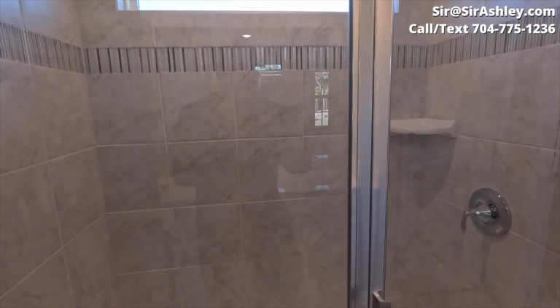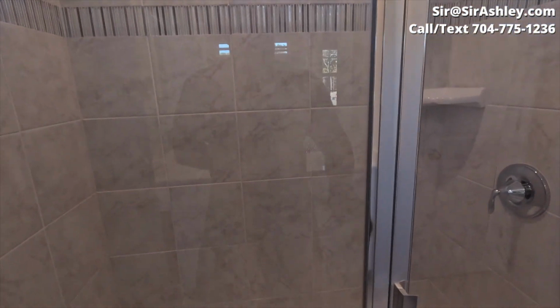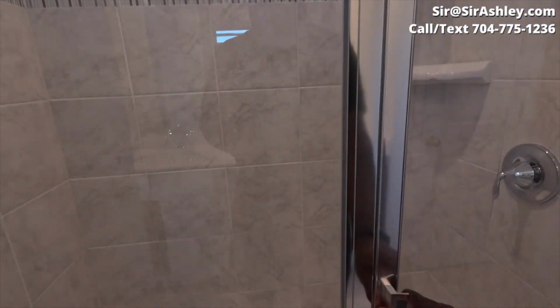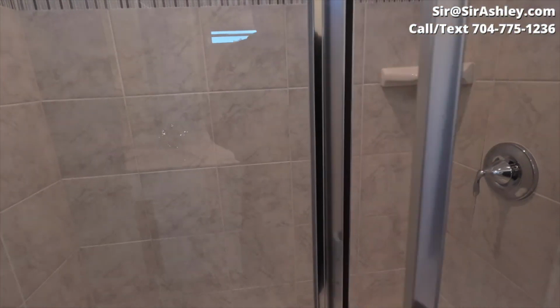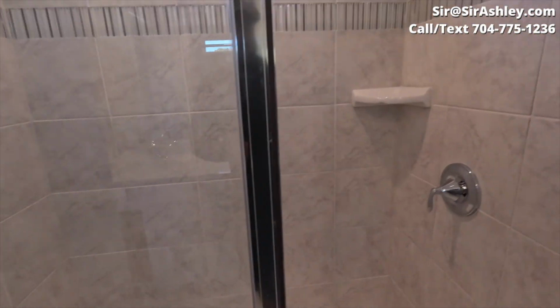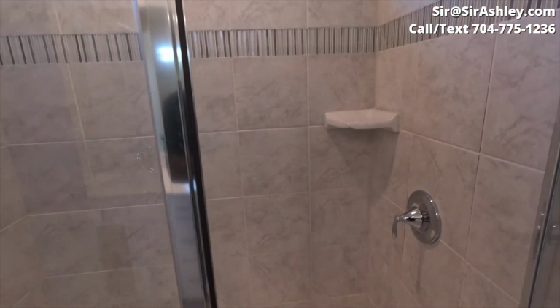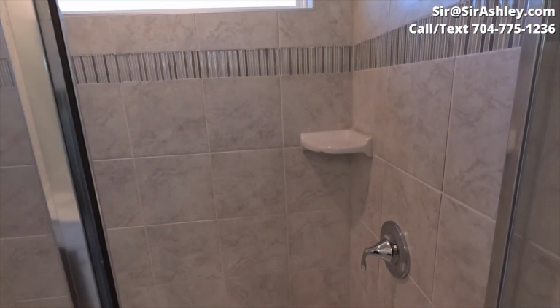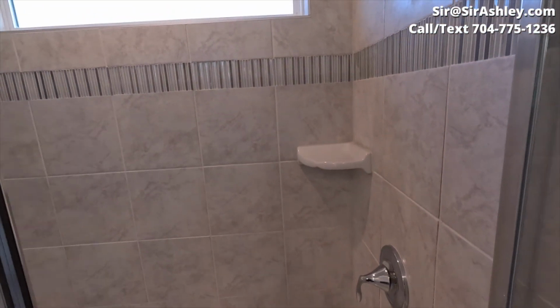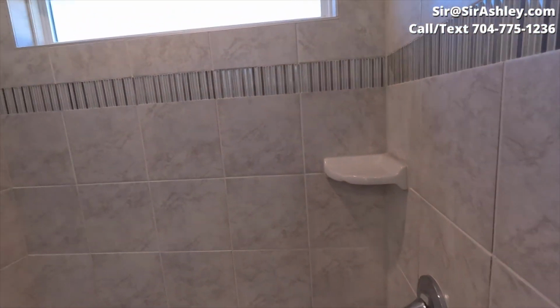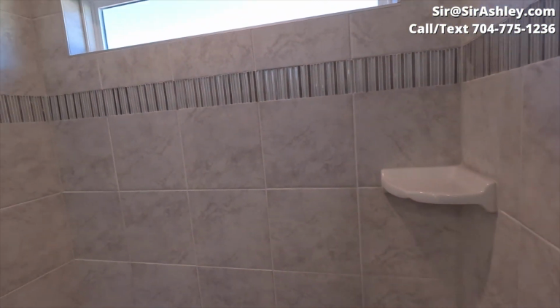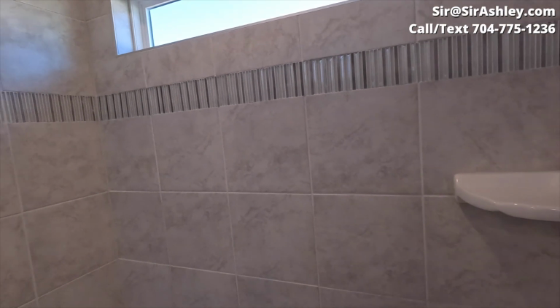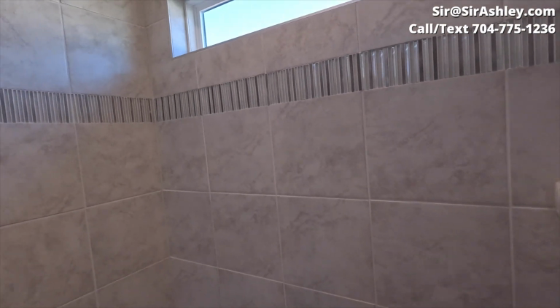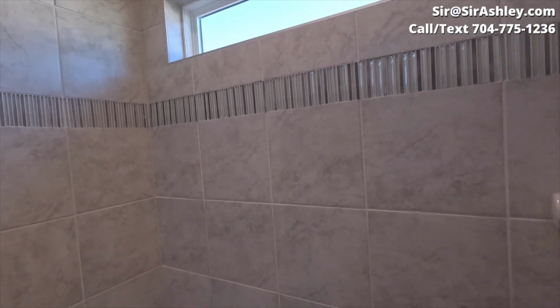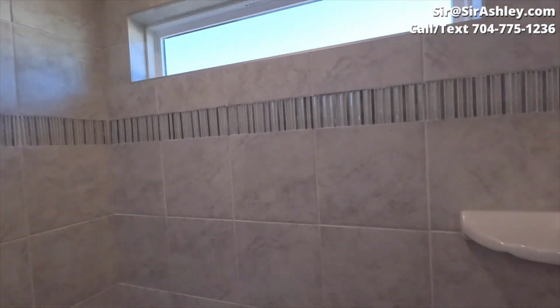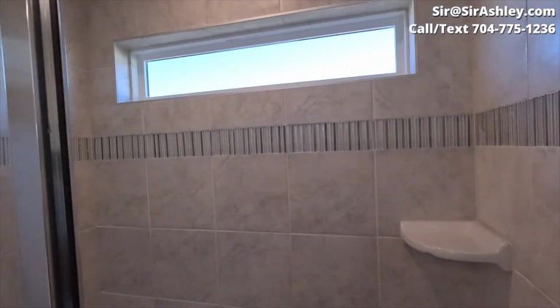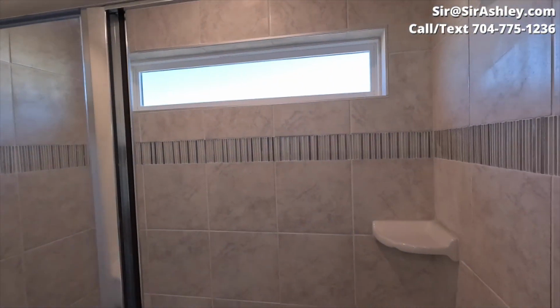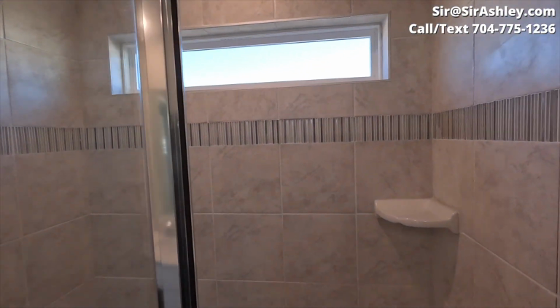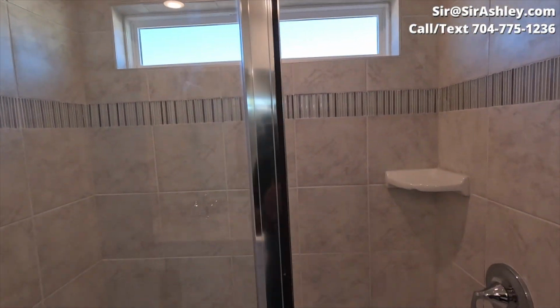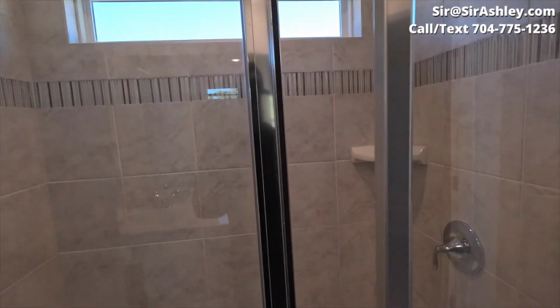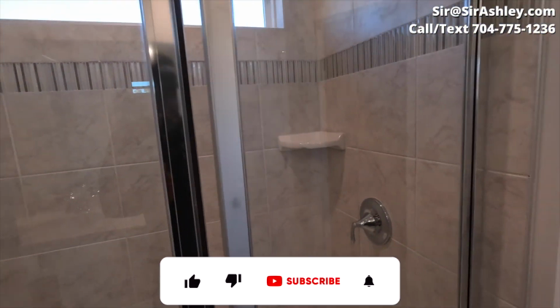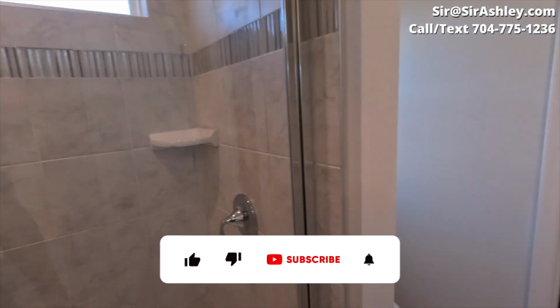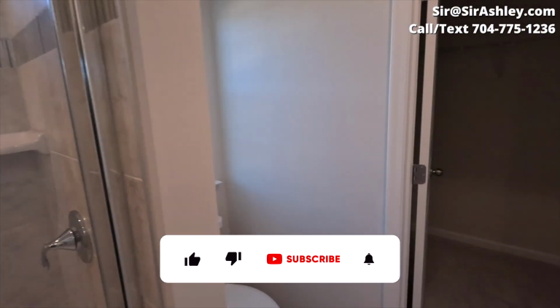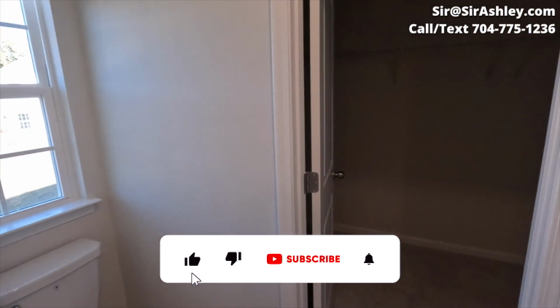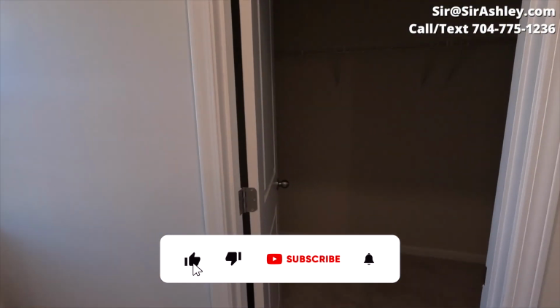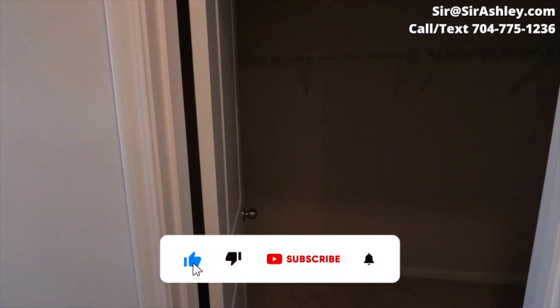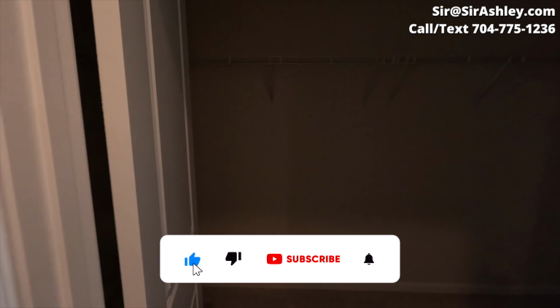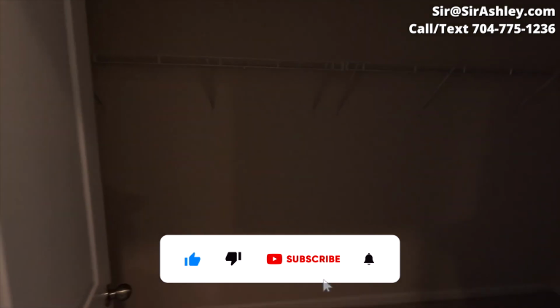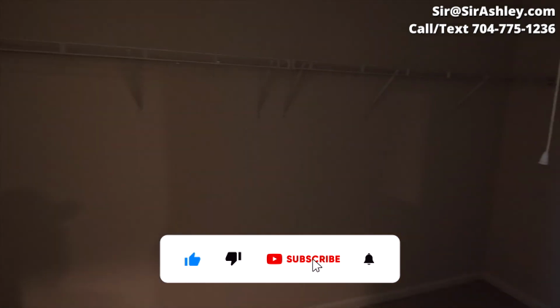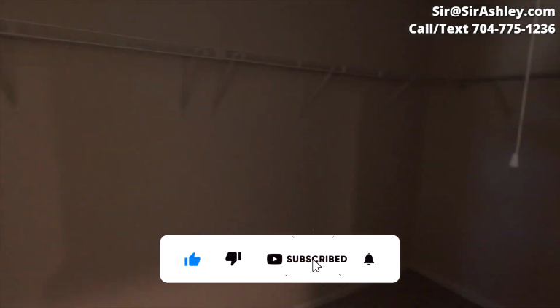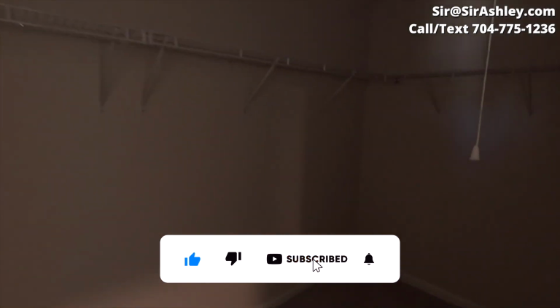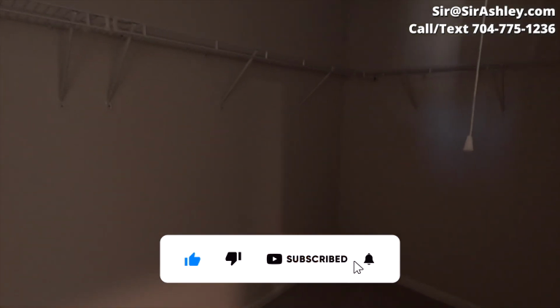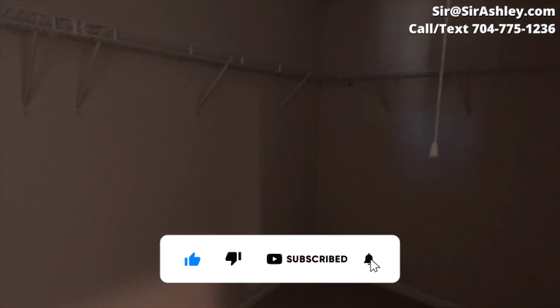Now this is the owner's suite — this is the owner's bathroom. You can see the walk-in shower with tile, it has a little bench, and this is a very large walk-in closet.